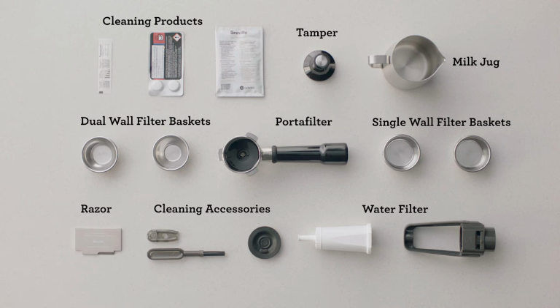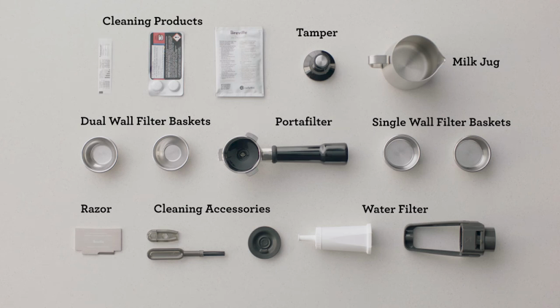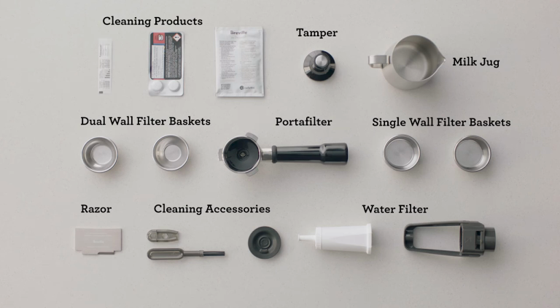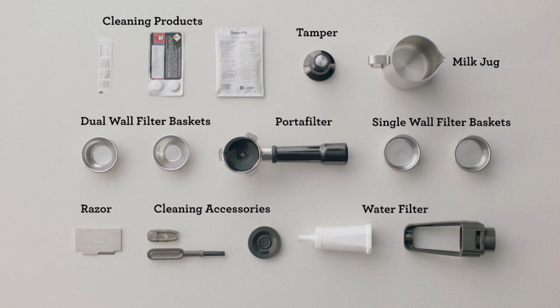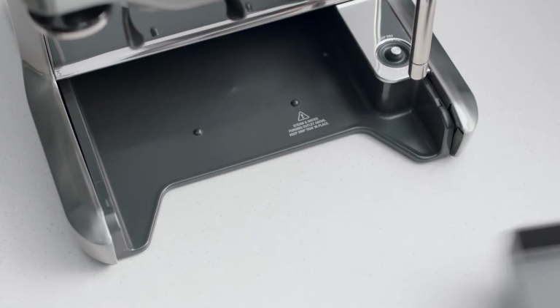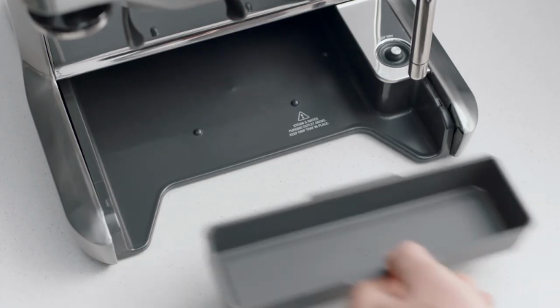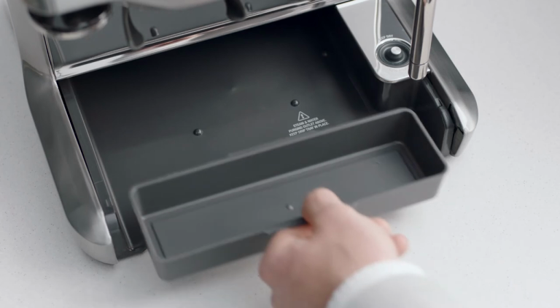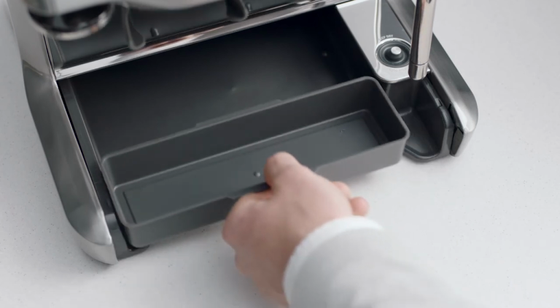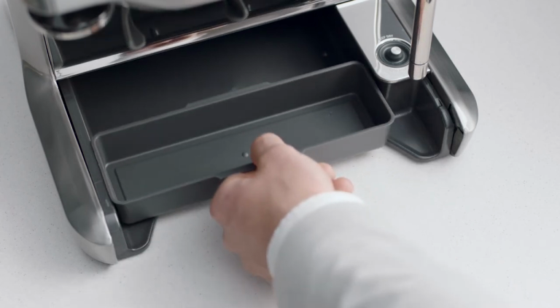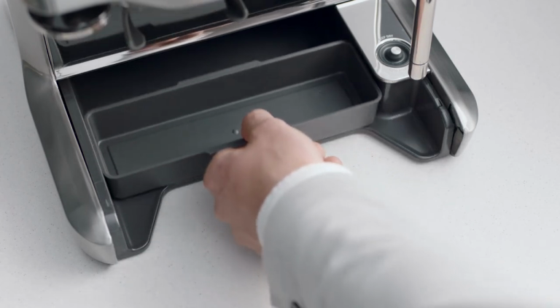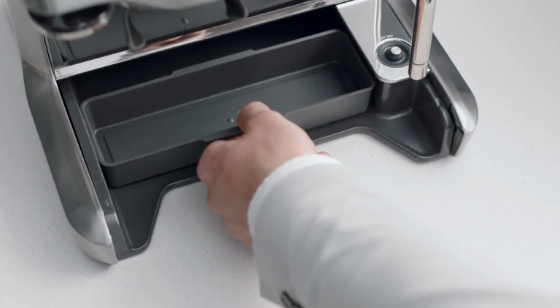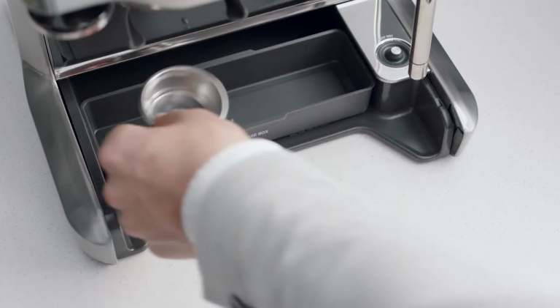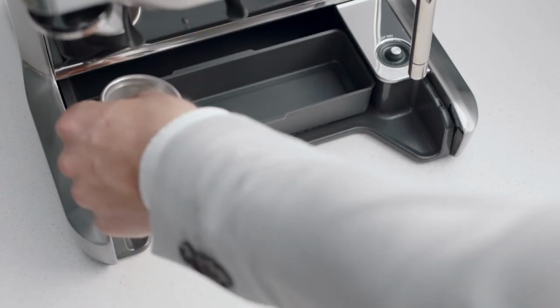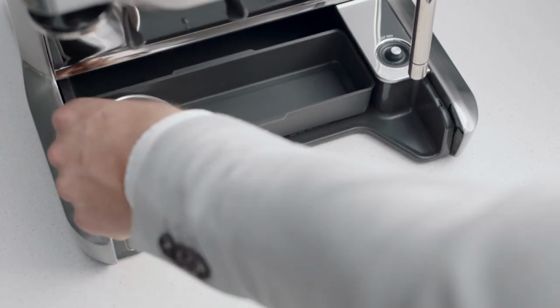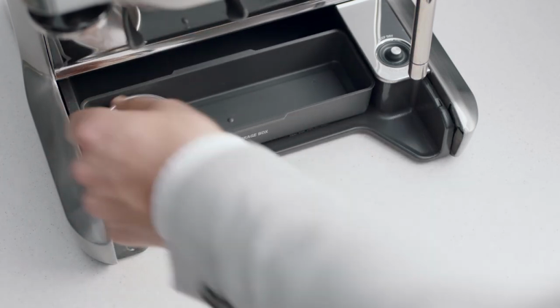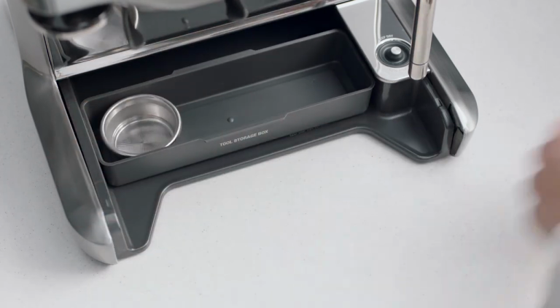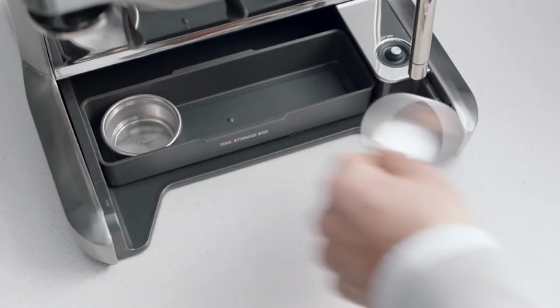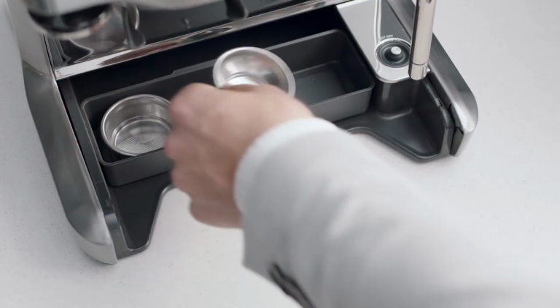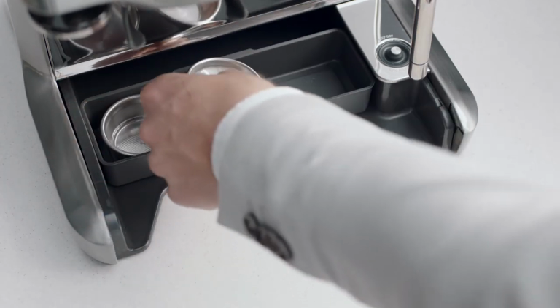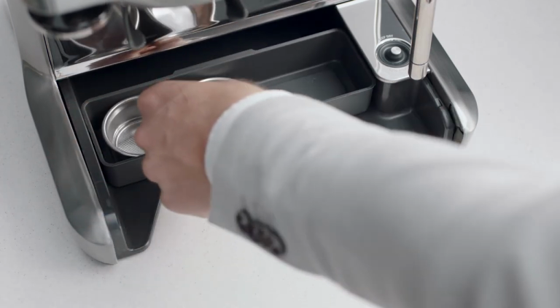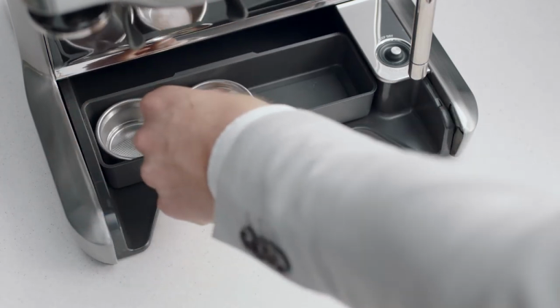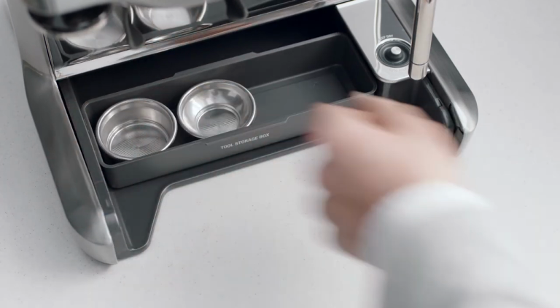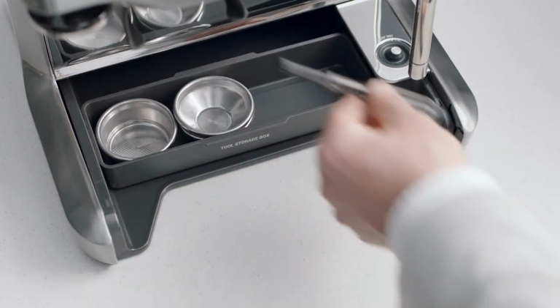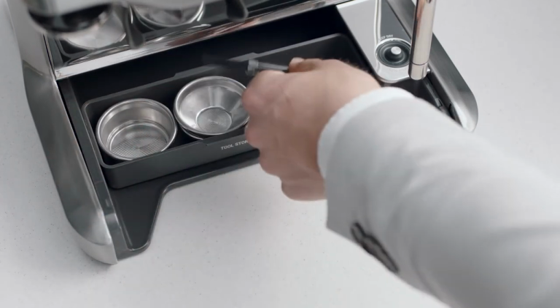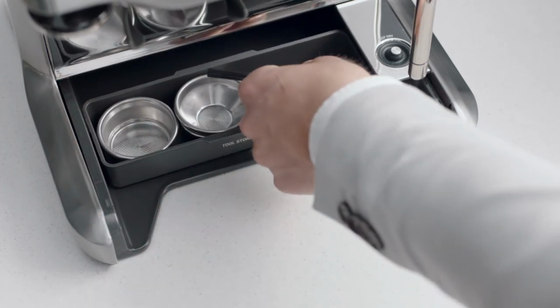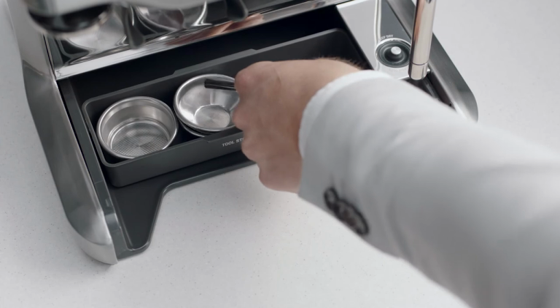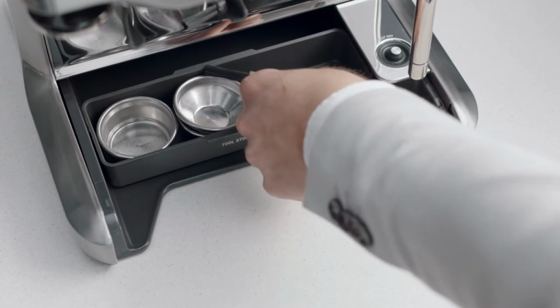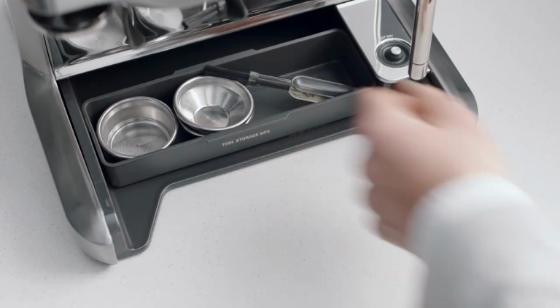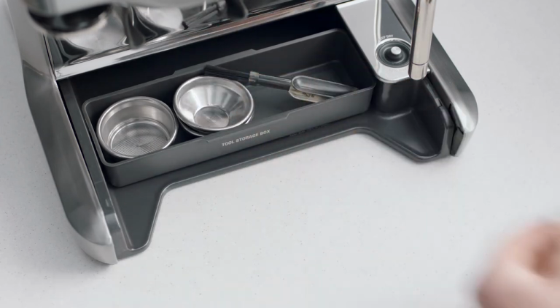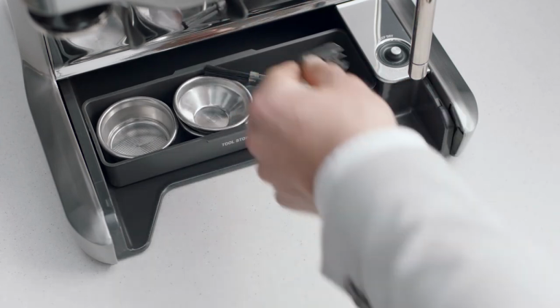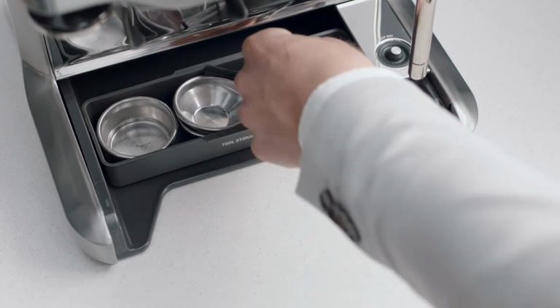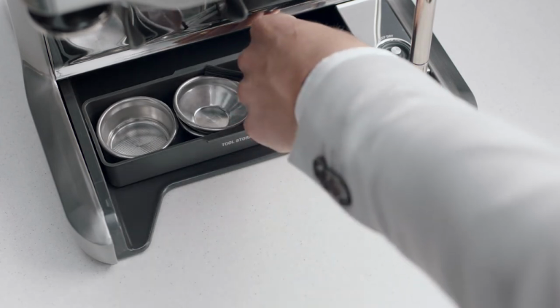You'll also find a useful tray that can be used to store accessories, such as filter baskets, burr brush, or cleaning tools.